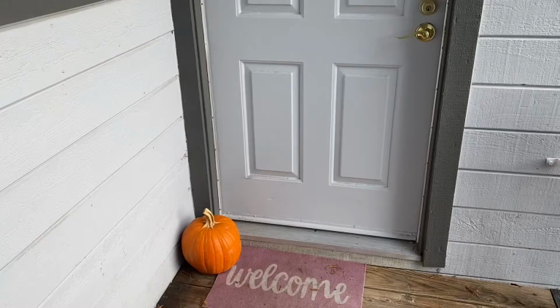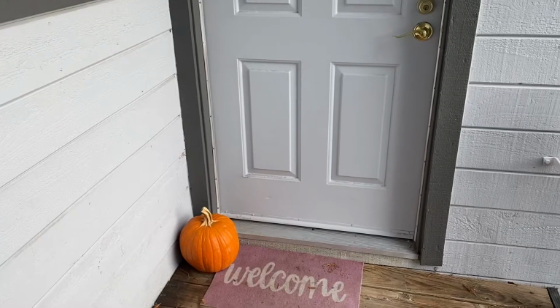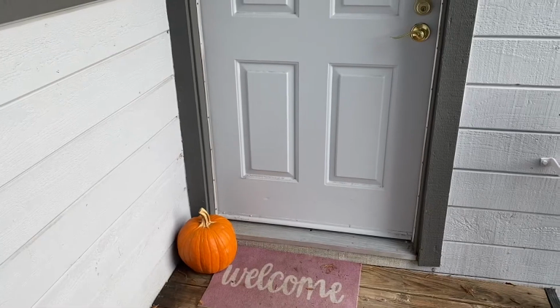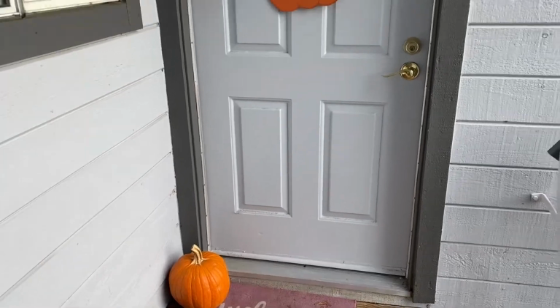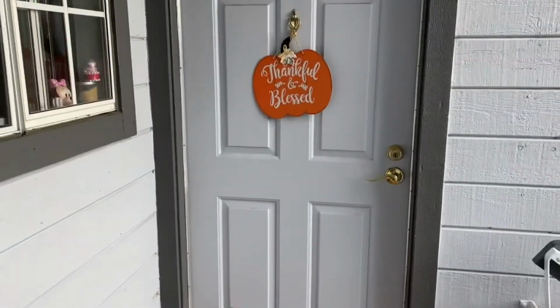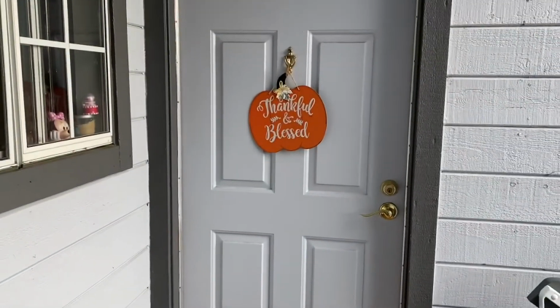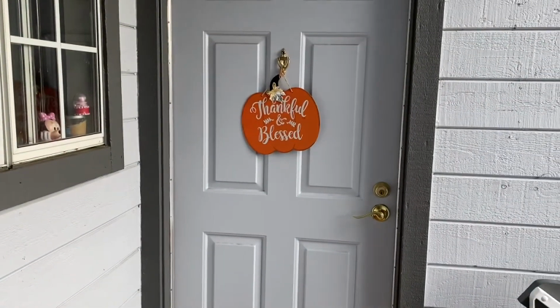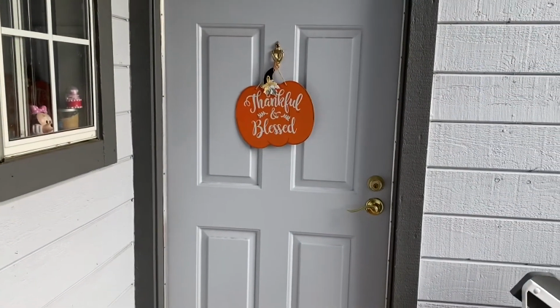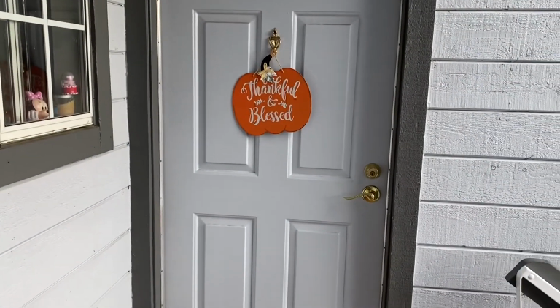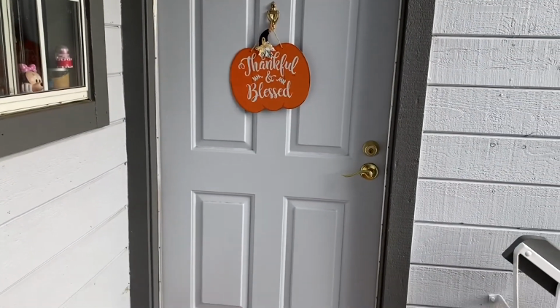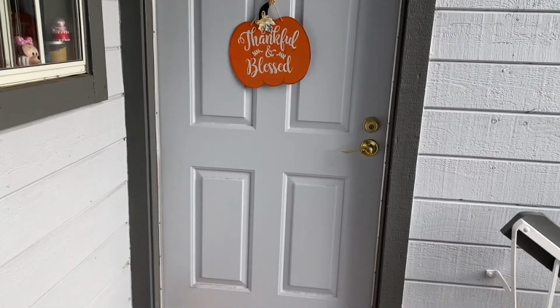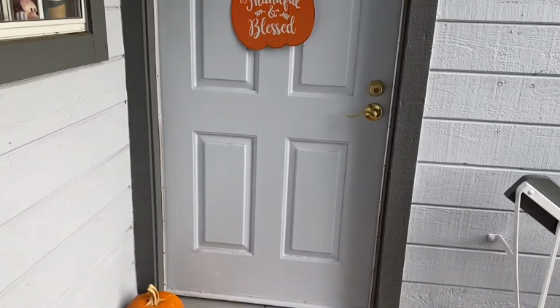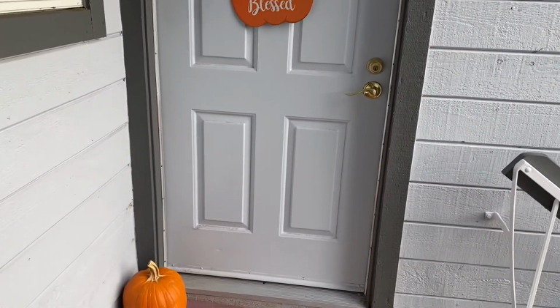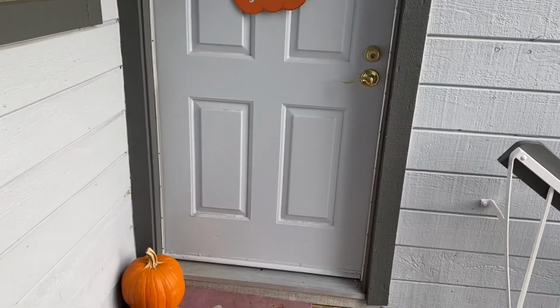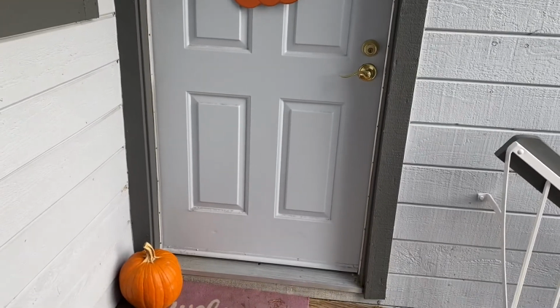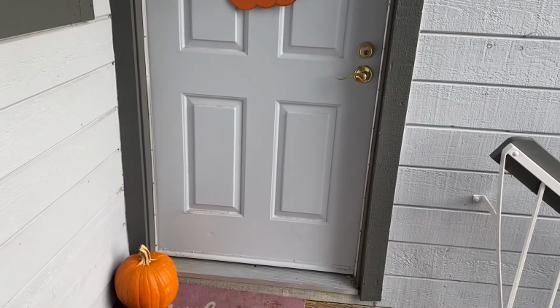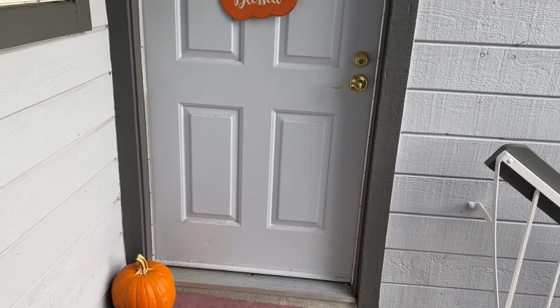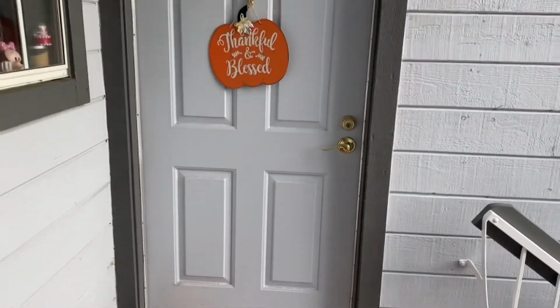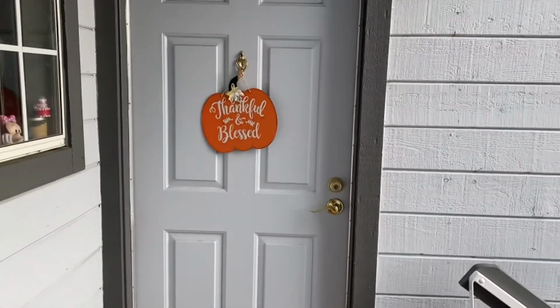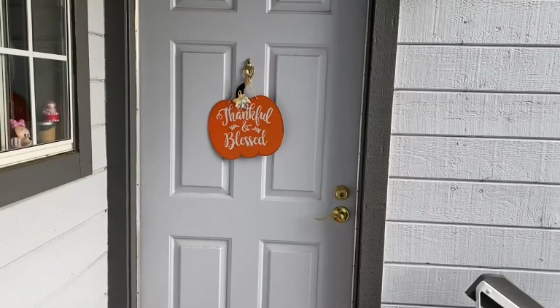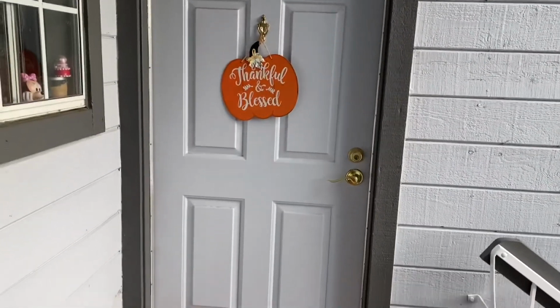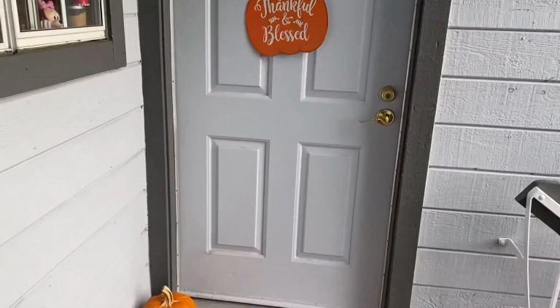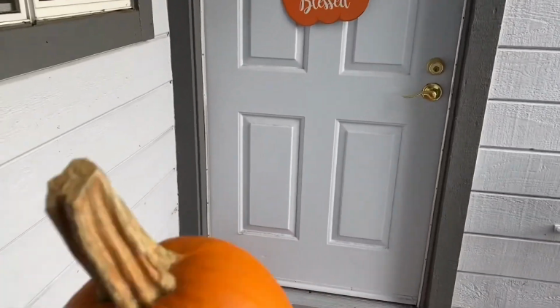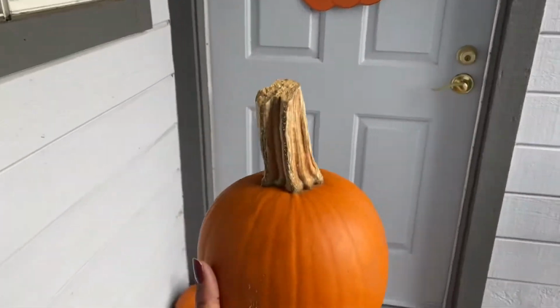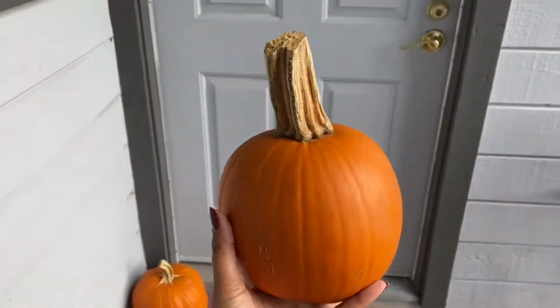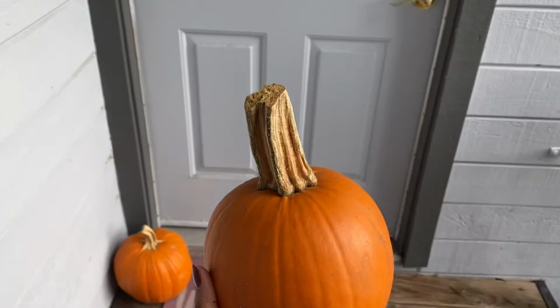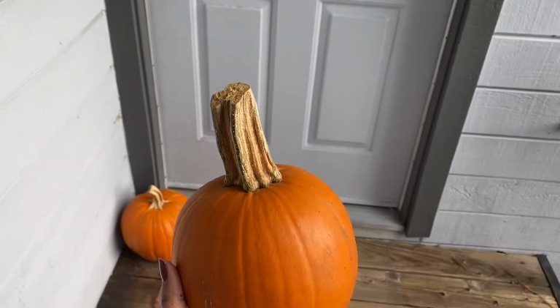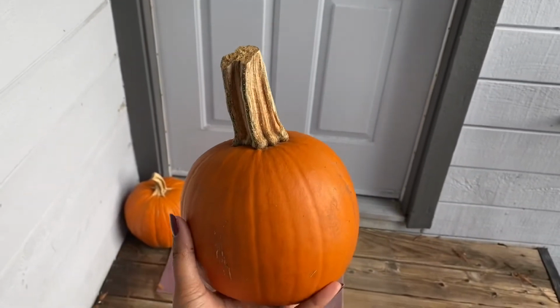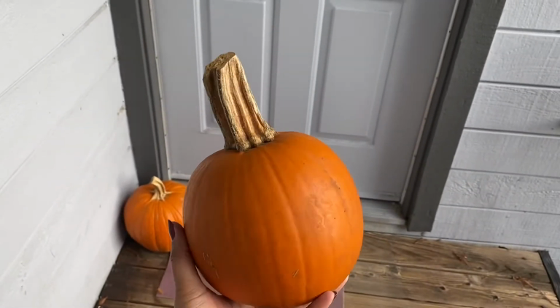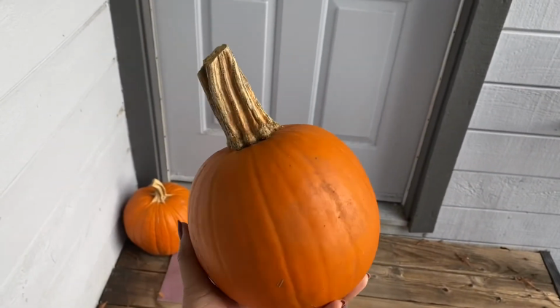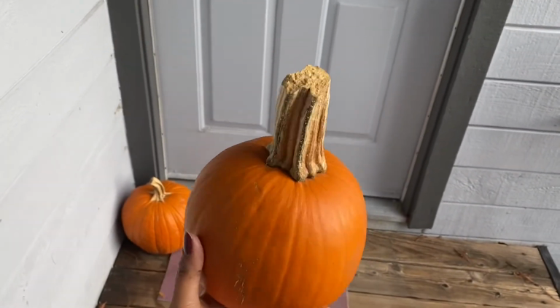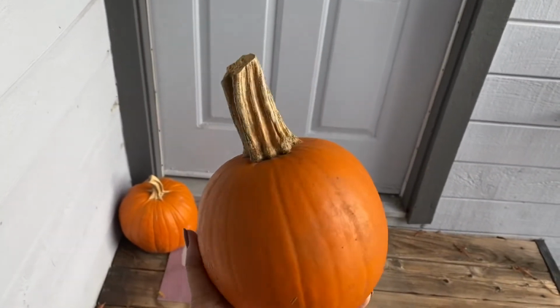I got two pumpkins from John's farm — one I kept at the front door and the other I'm holding right here. I'm gonna make a dal or something out of it.